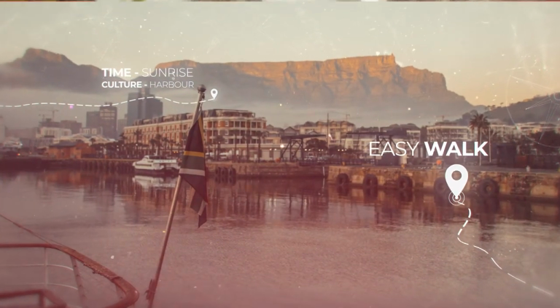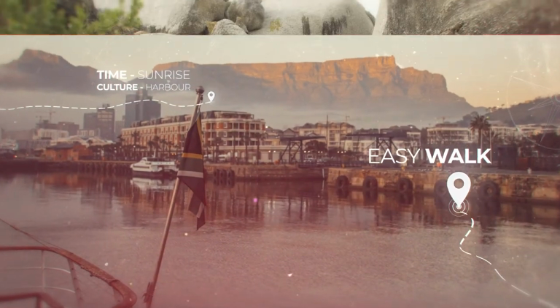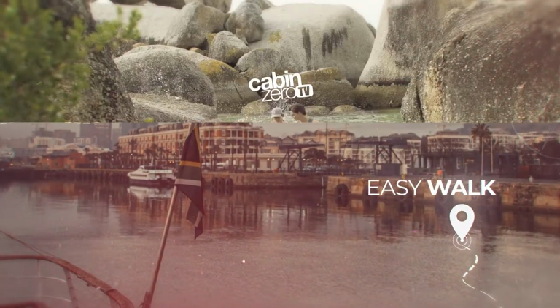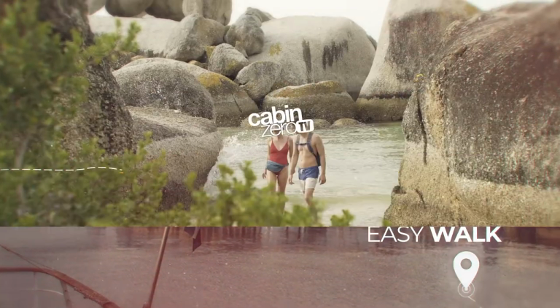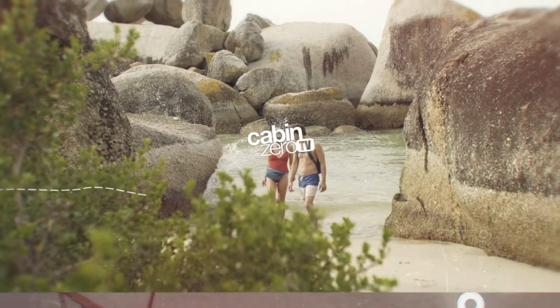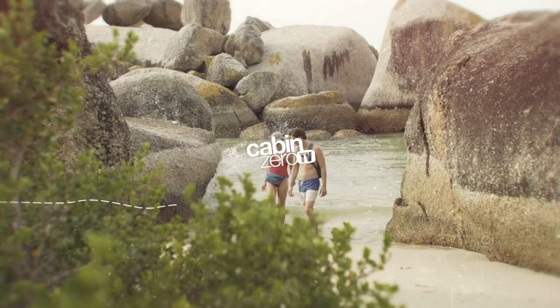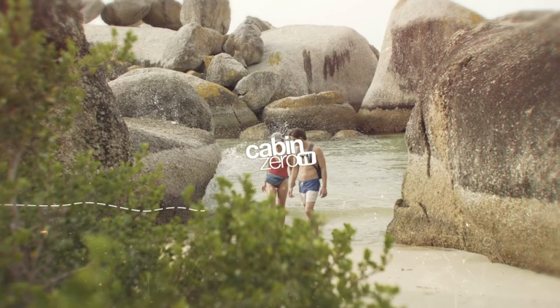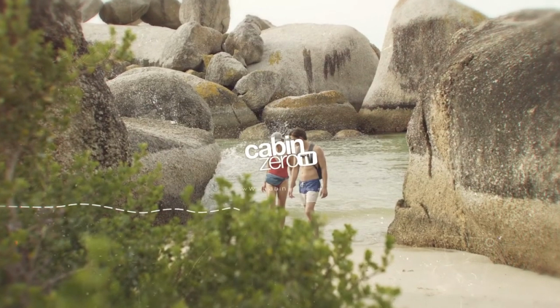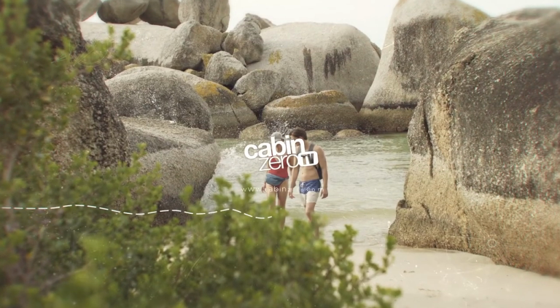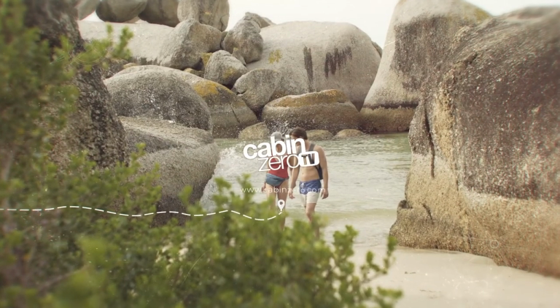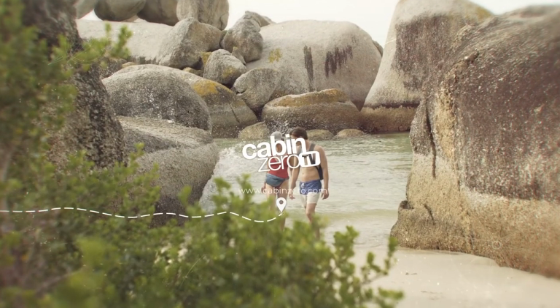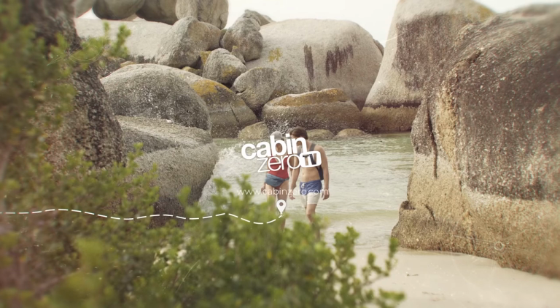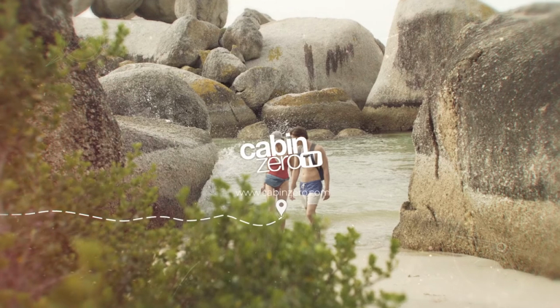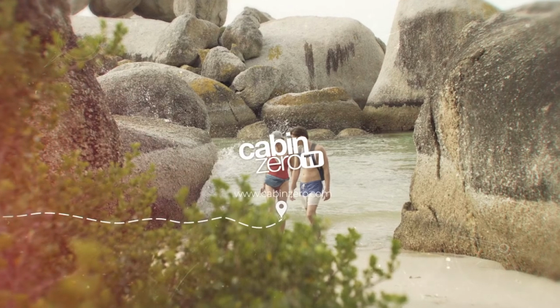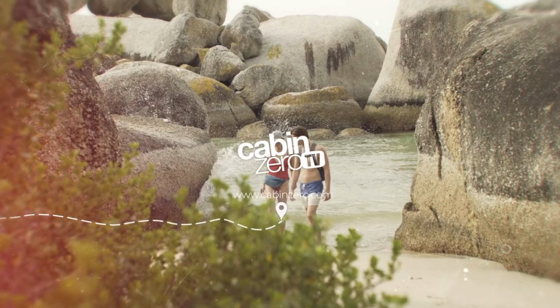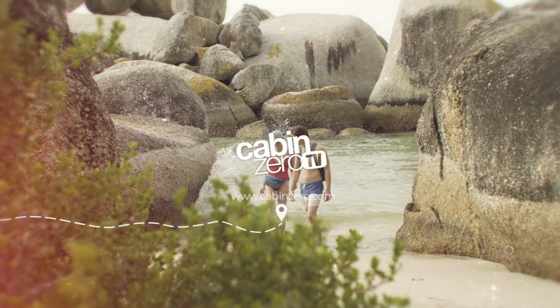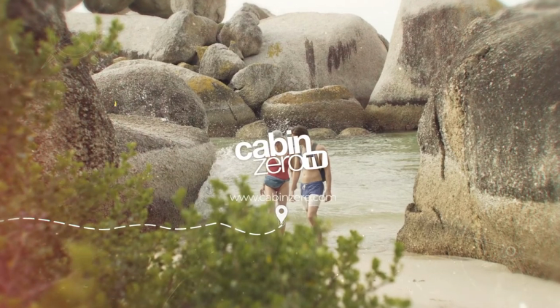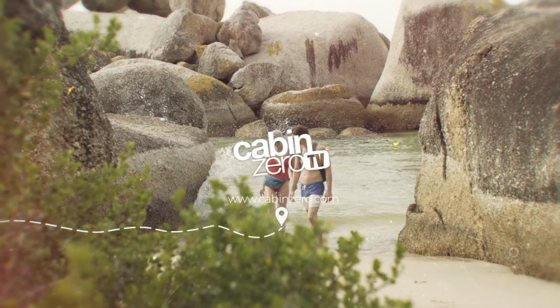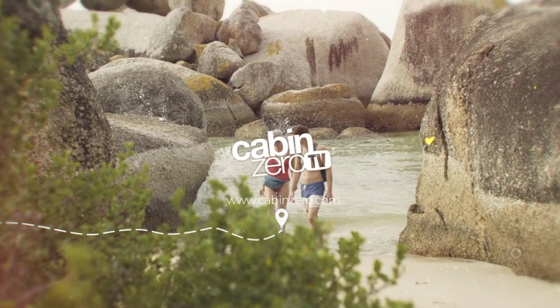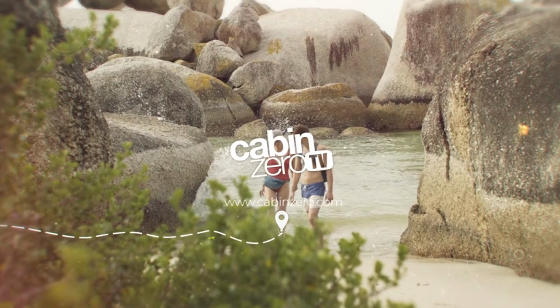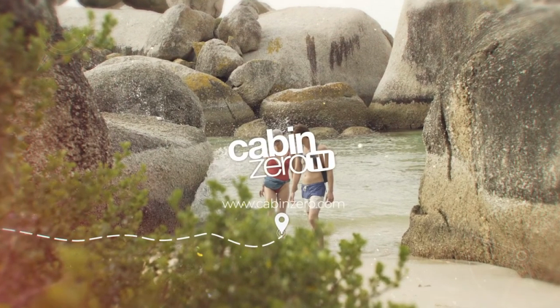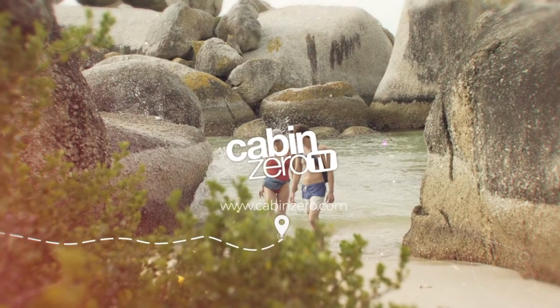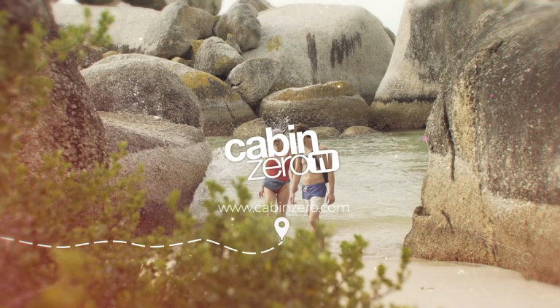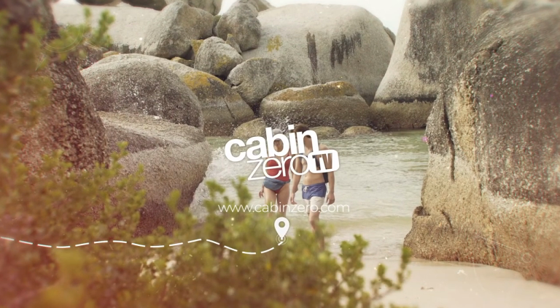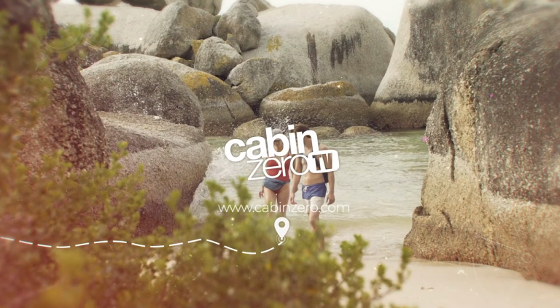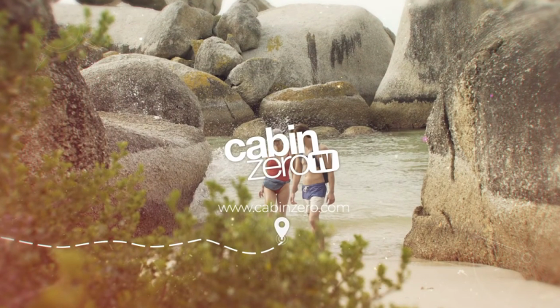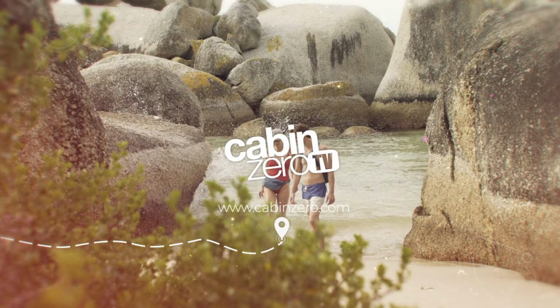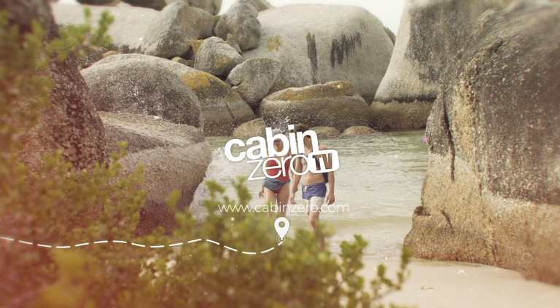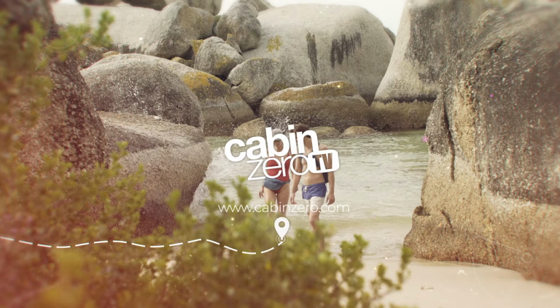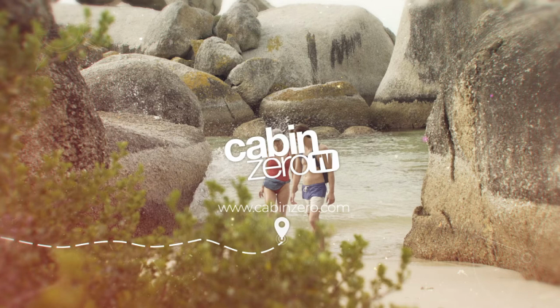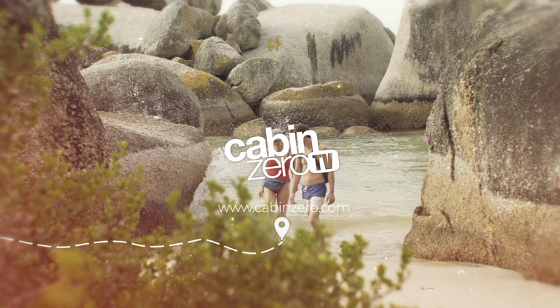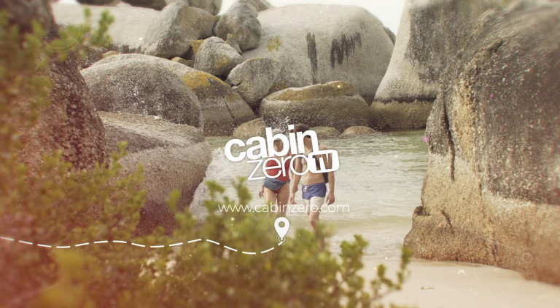And that wraps it up for our top 10 photo locations in Cape Town. If you found this video helpful, please give it a thumbs up. Cabin Zero — zero hassle, just travel.